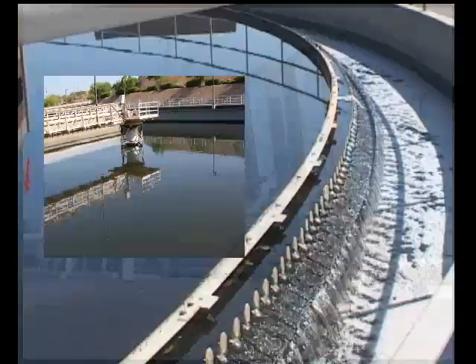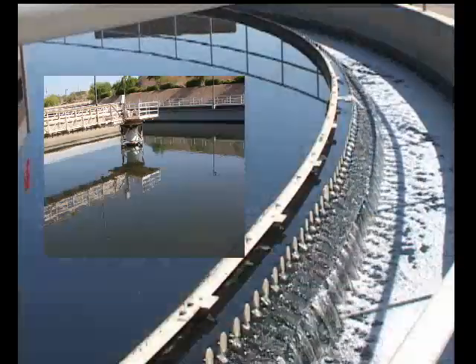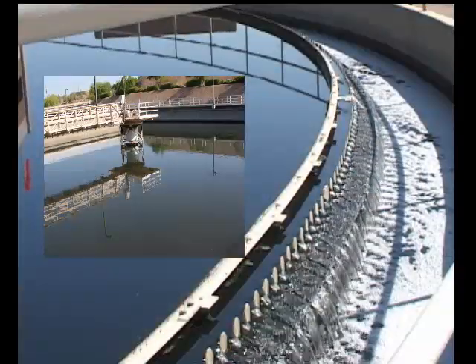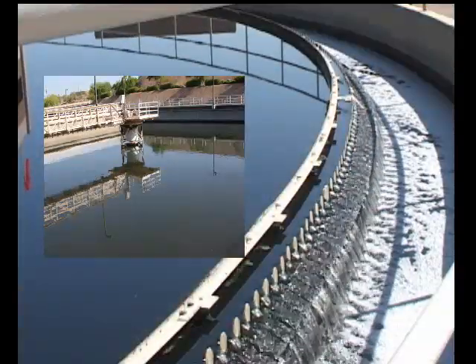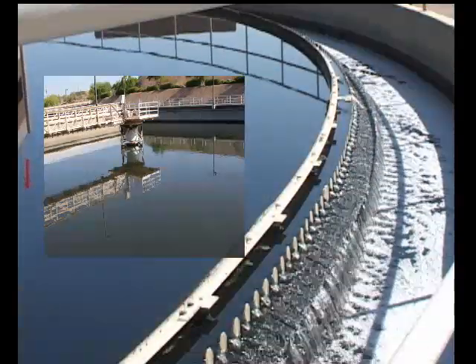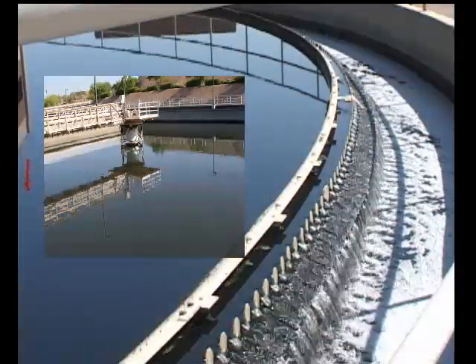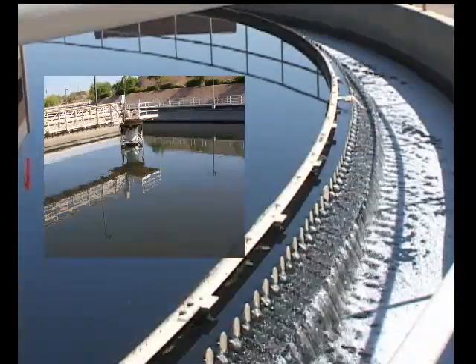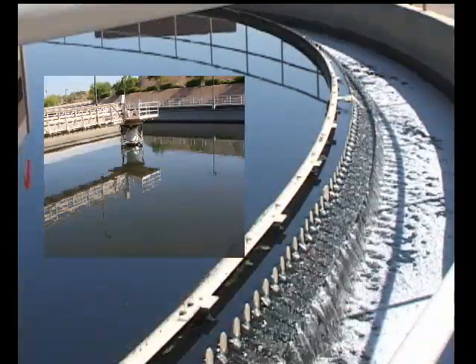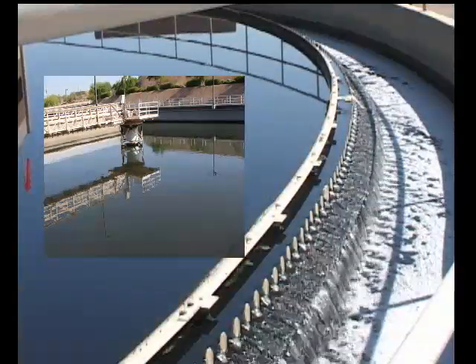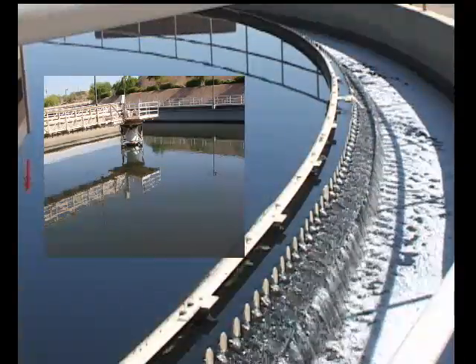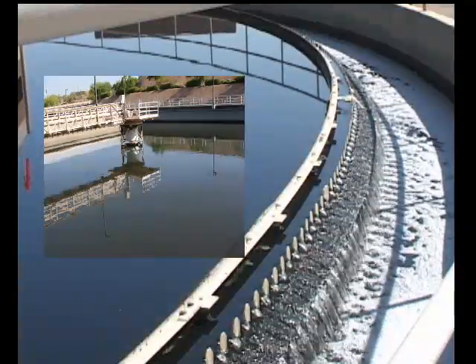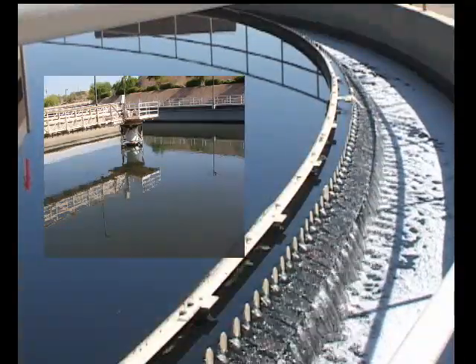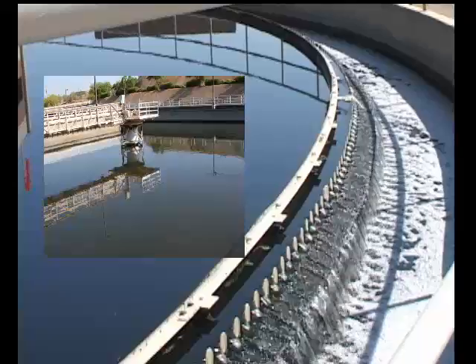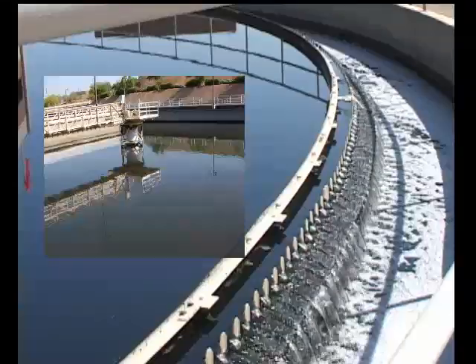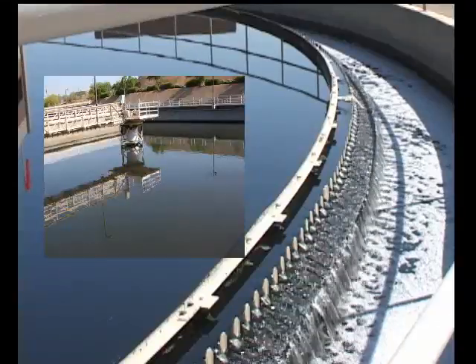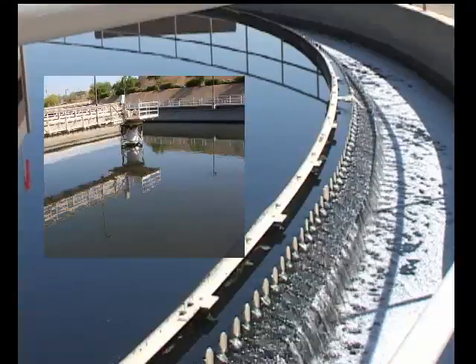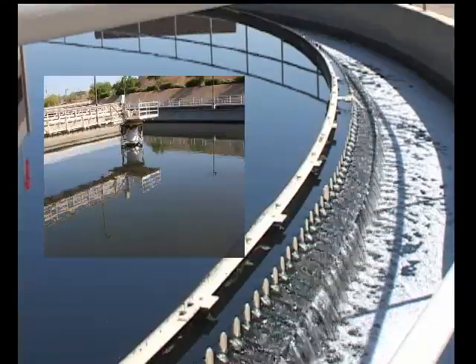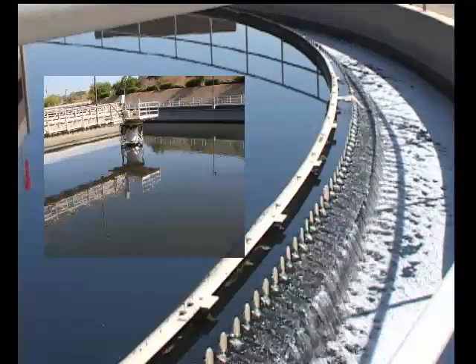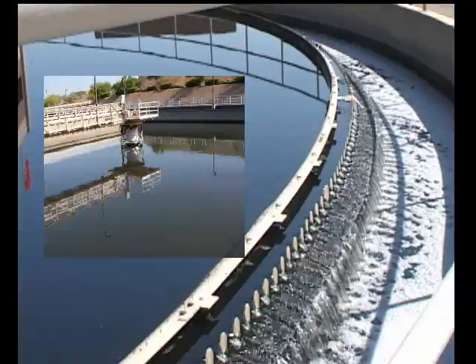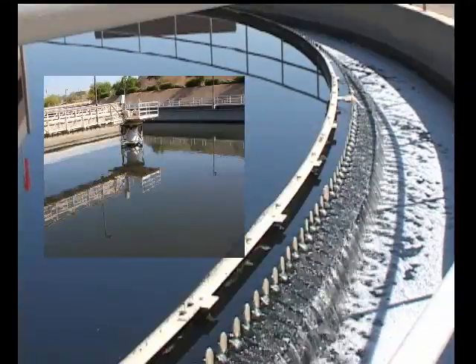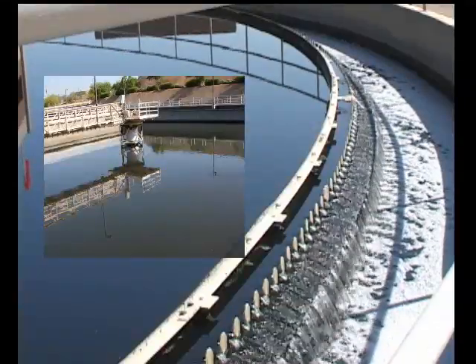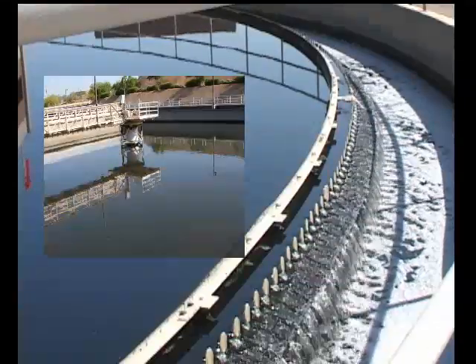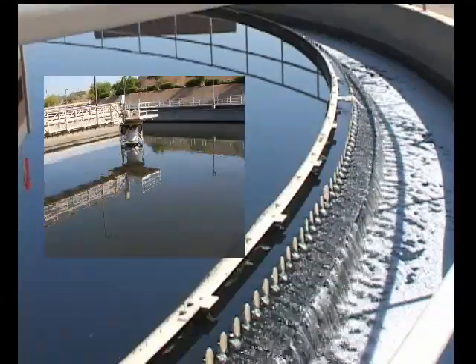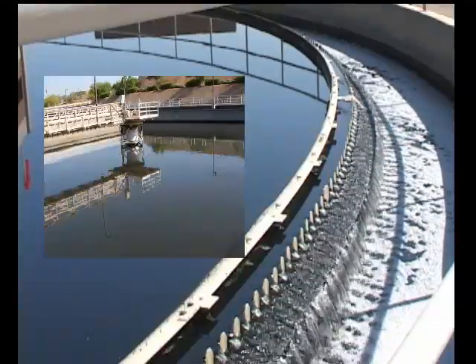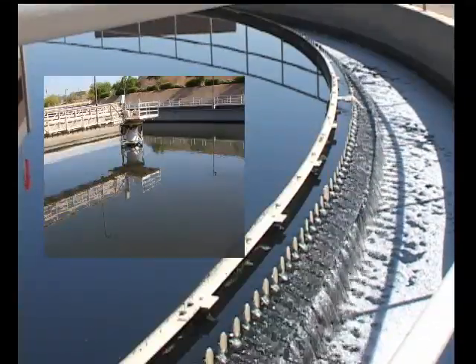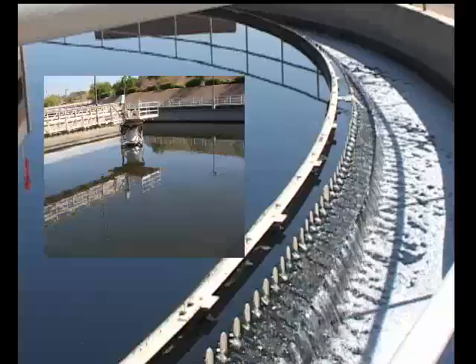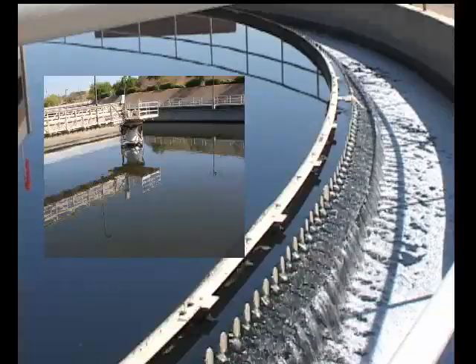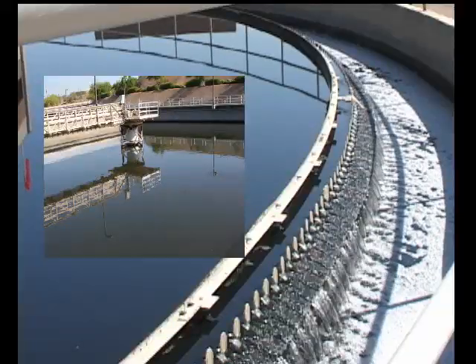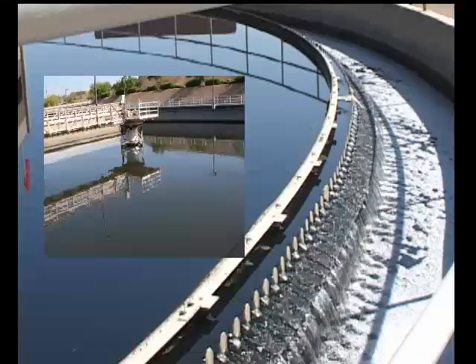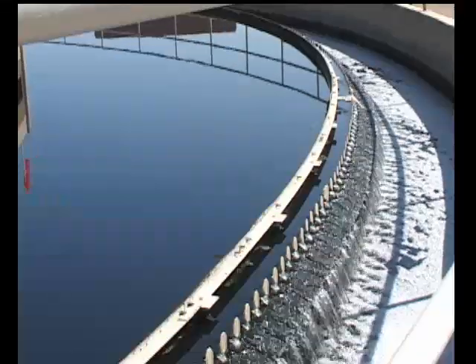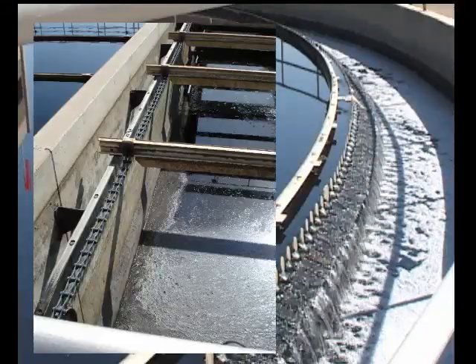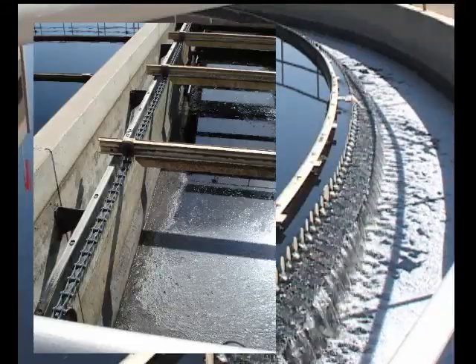Sedimentation basins are also used after the flocculation process. Let's first look at the components of a rectangular clarifier.